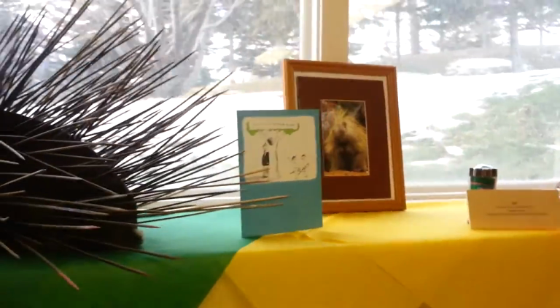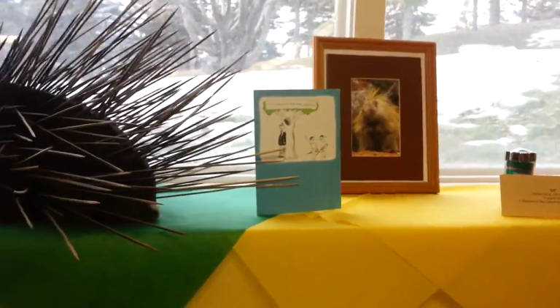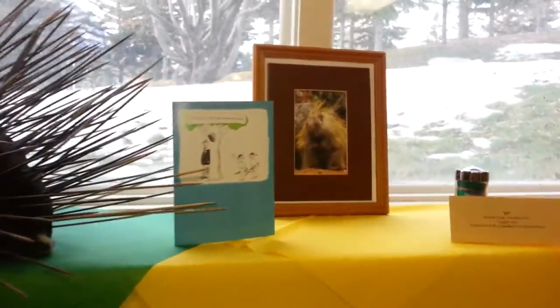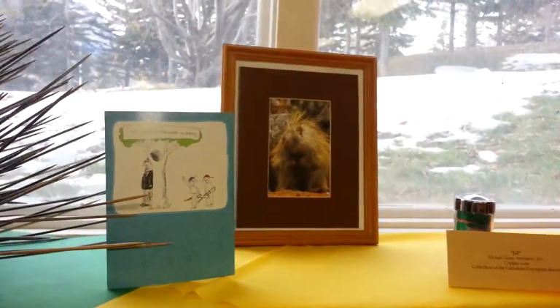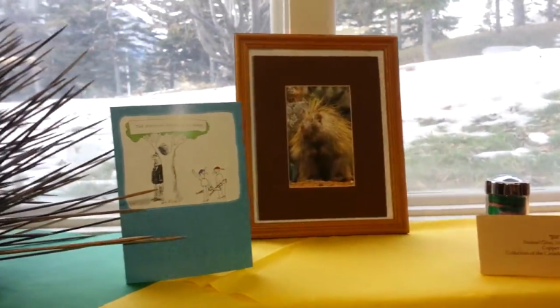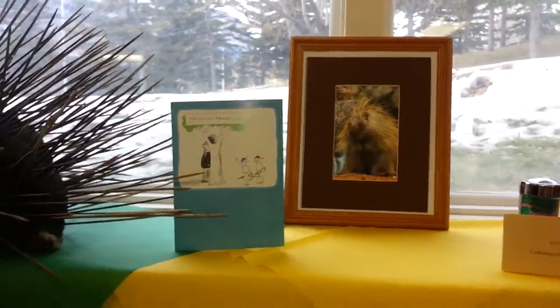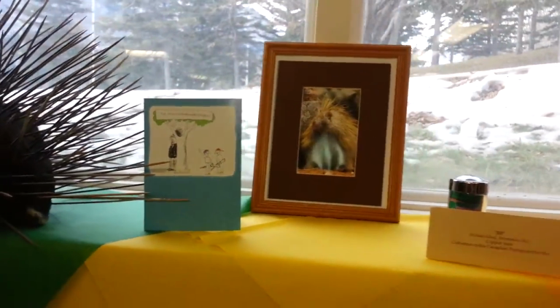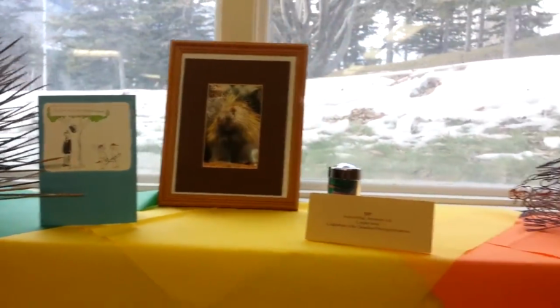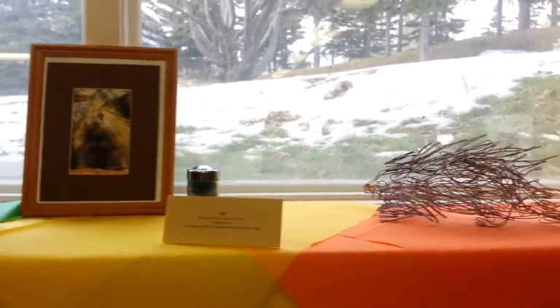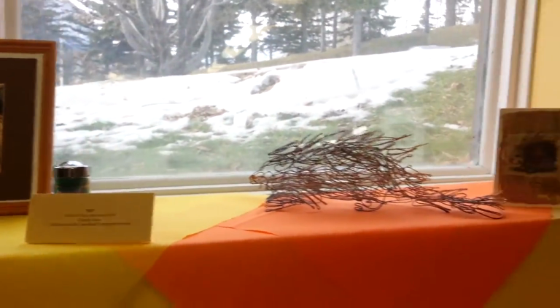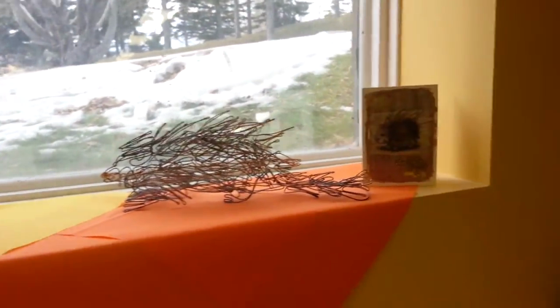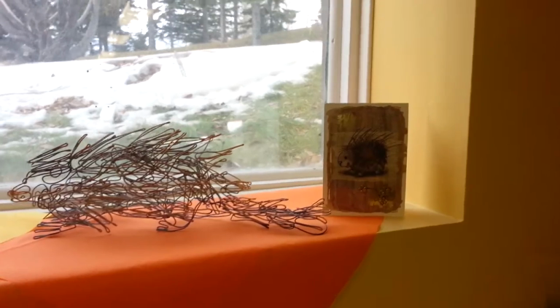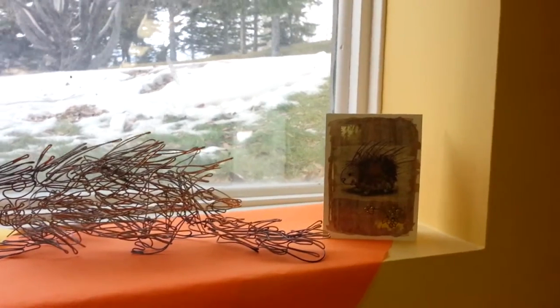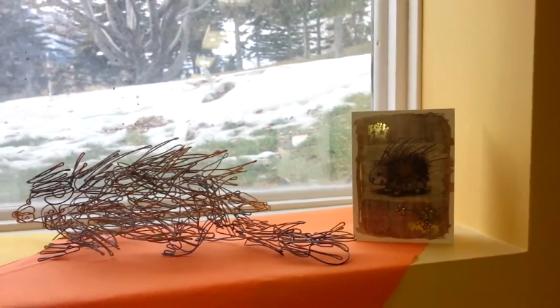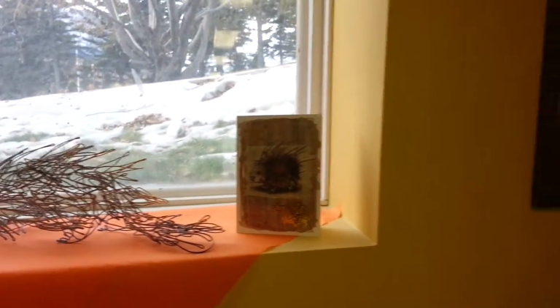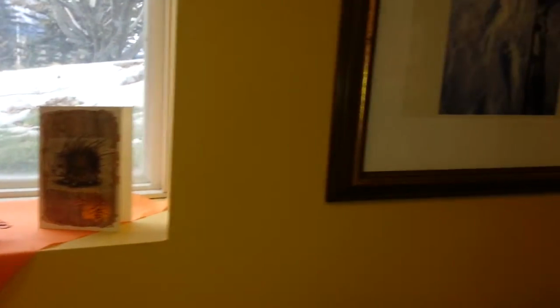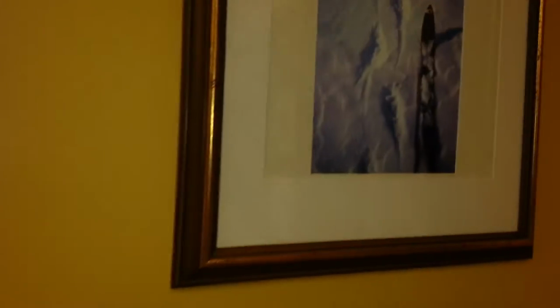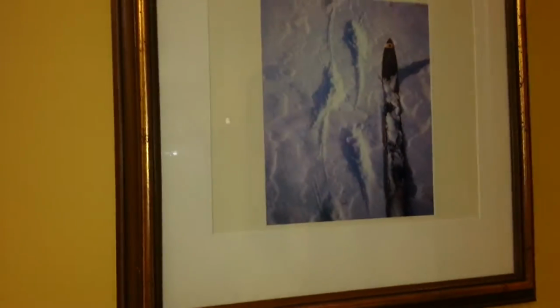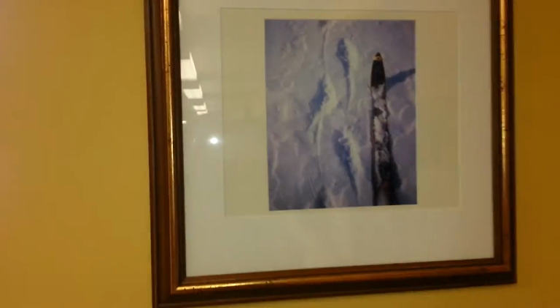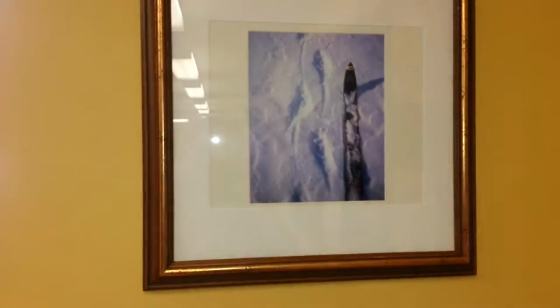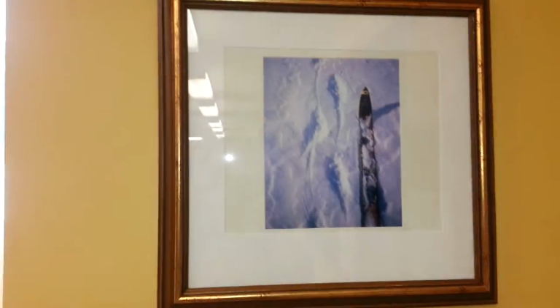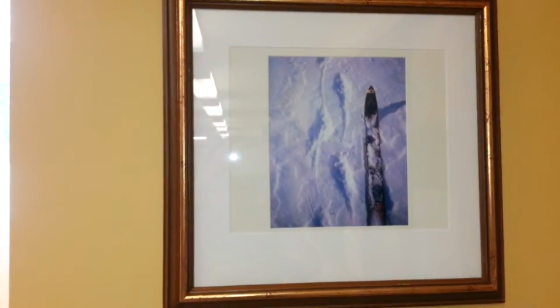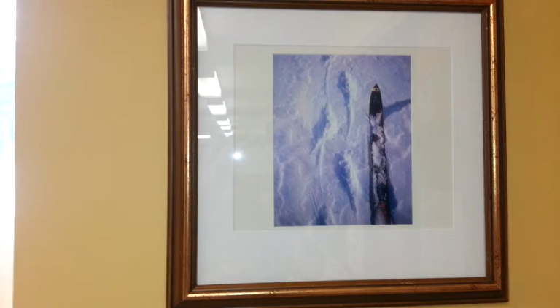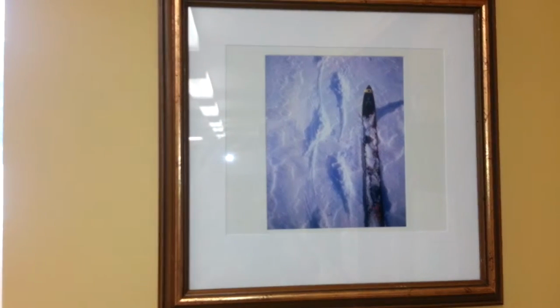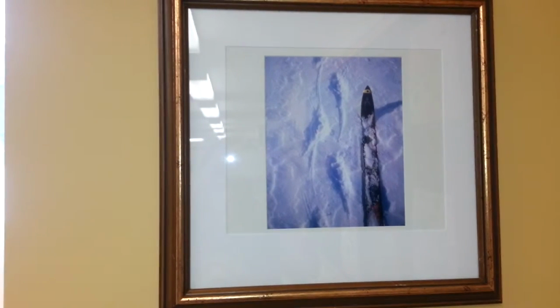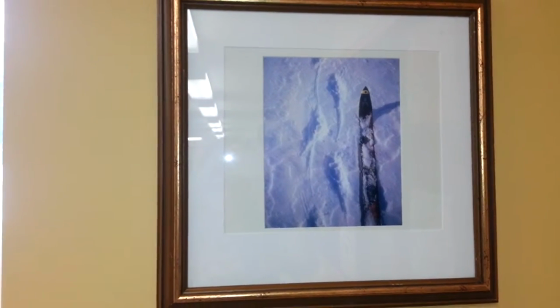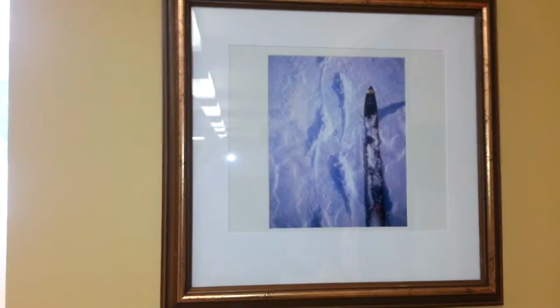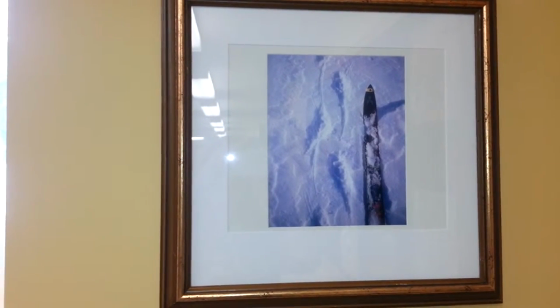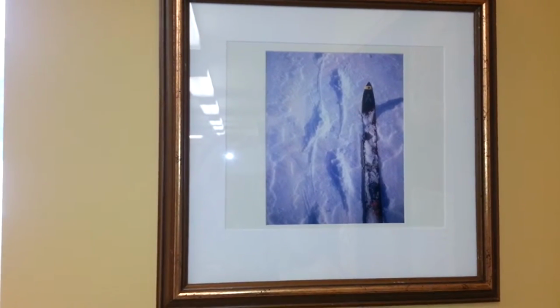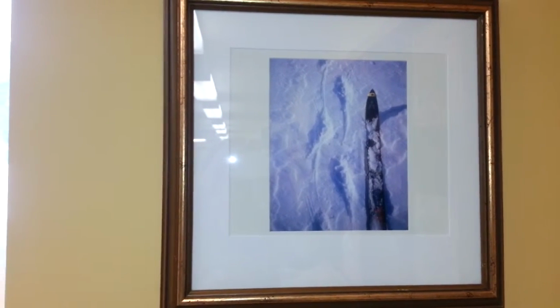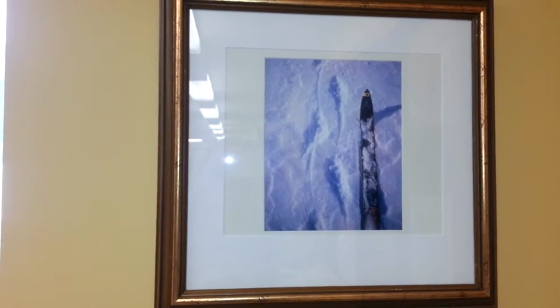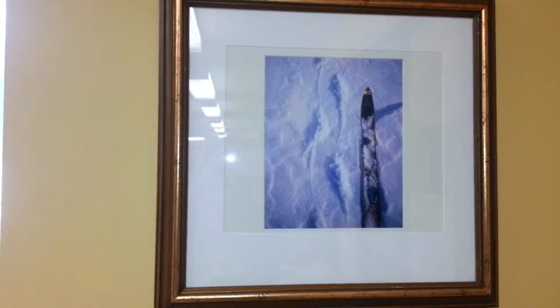There has also been a steady donation of cards and jokes and all sorts of porcupine things, including this beautiful photograph of porcupine tracks as you move down a snowy trail.